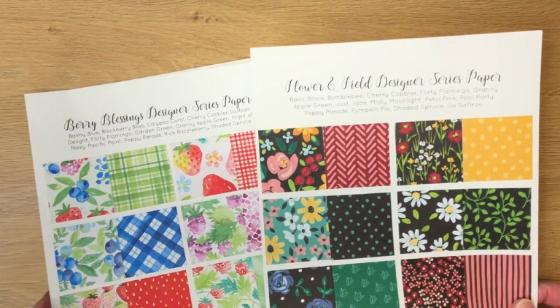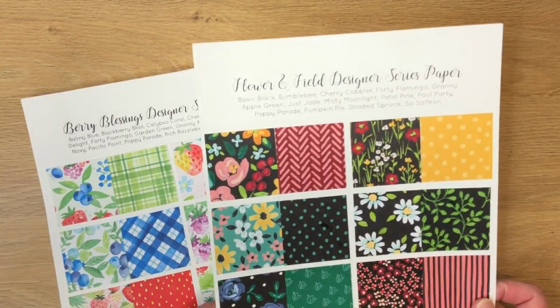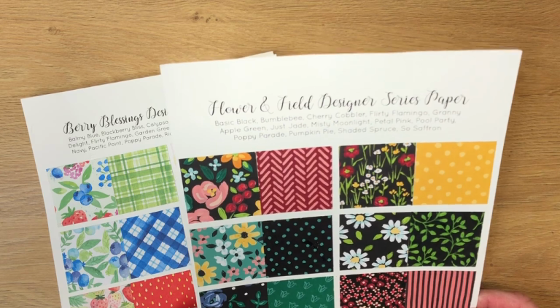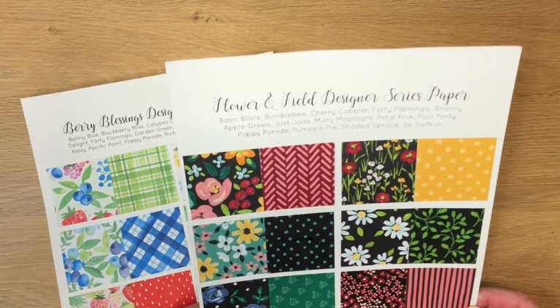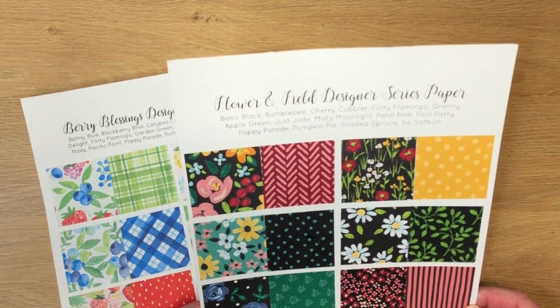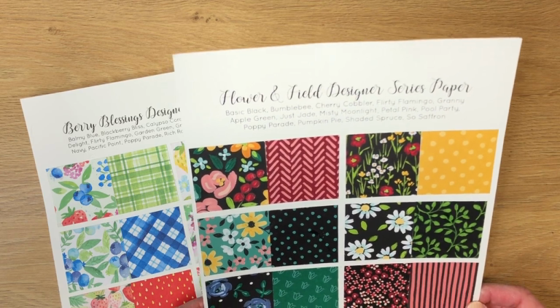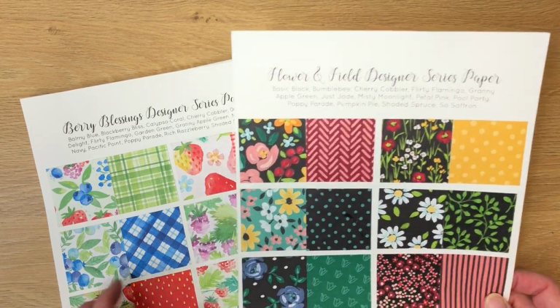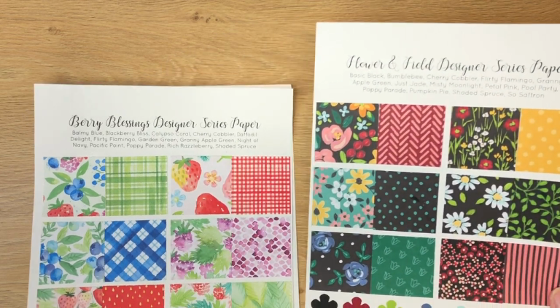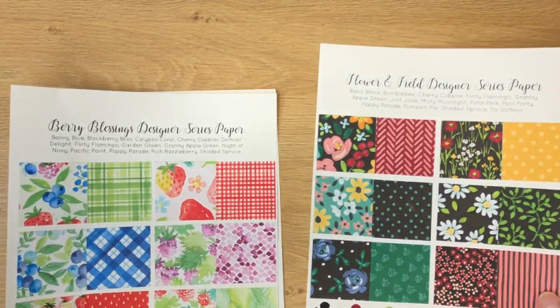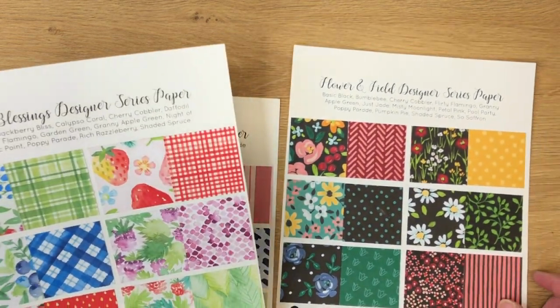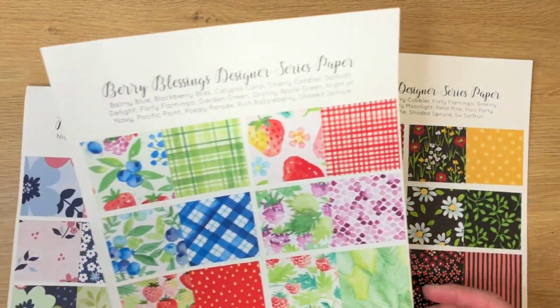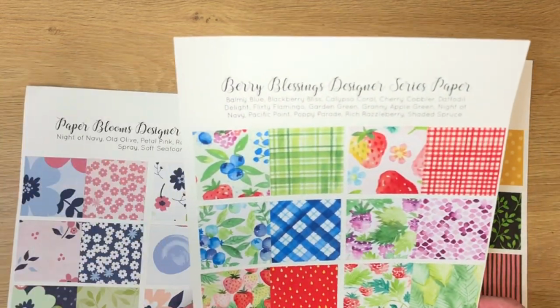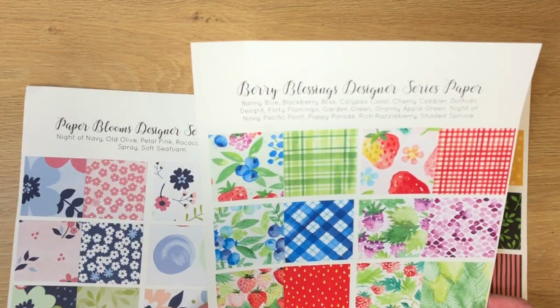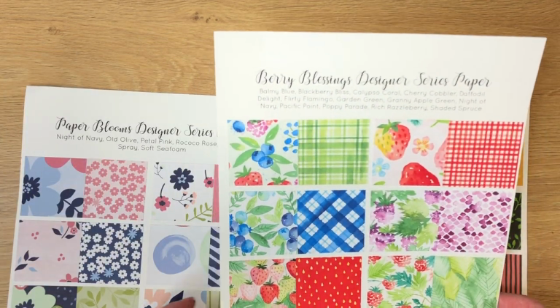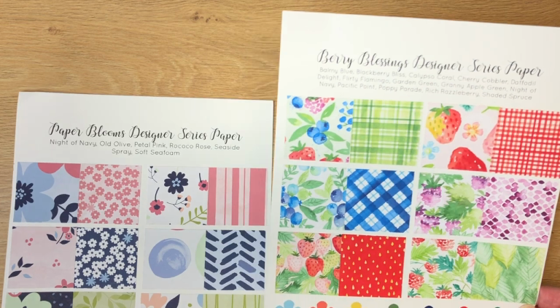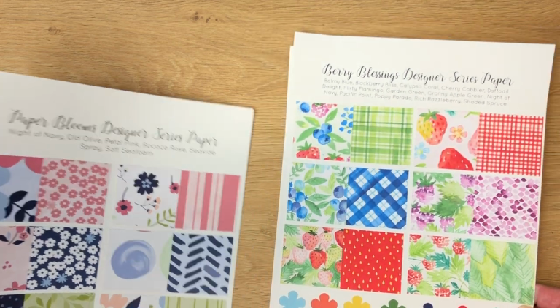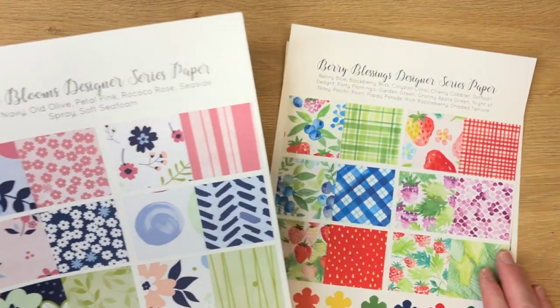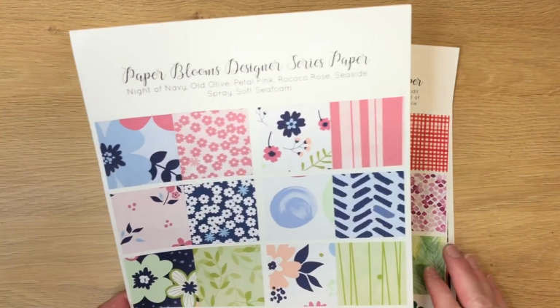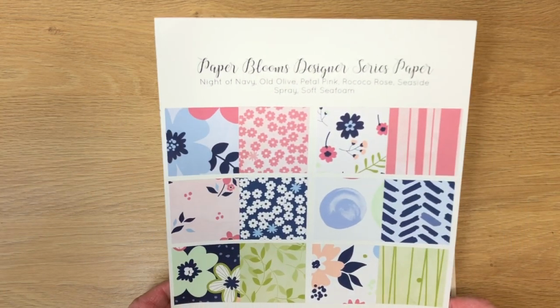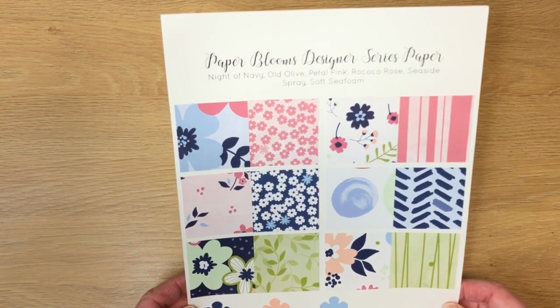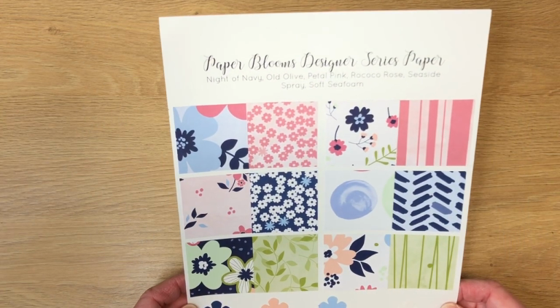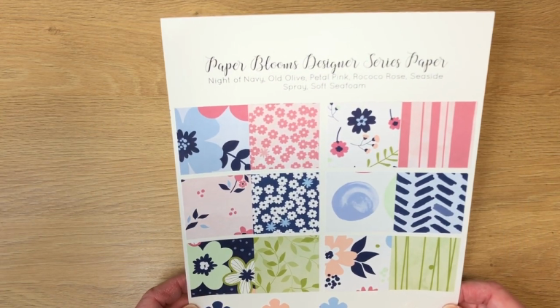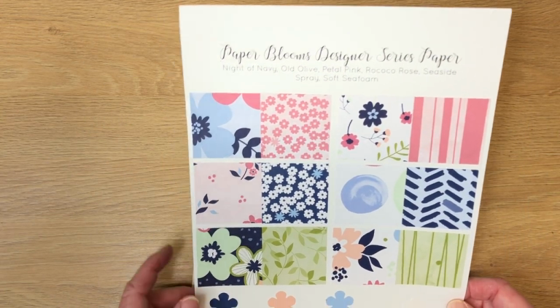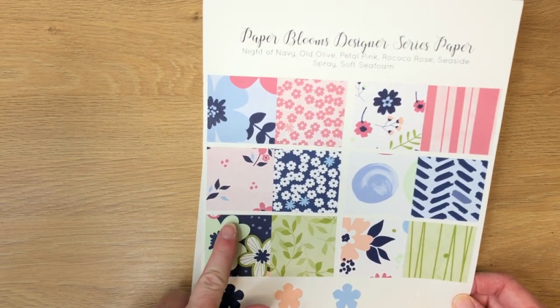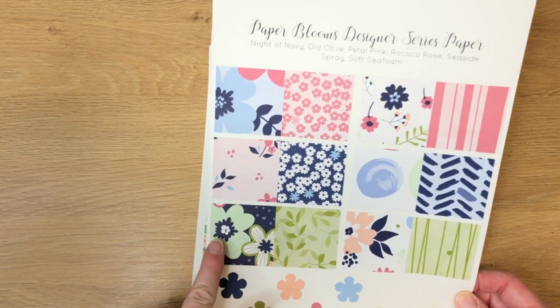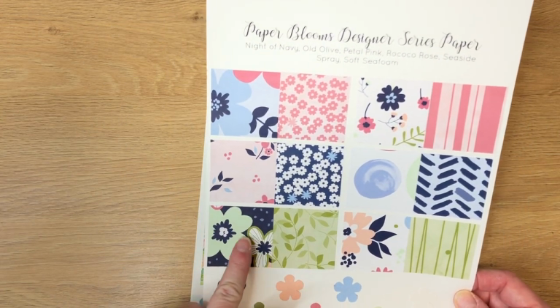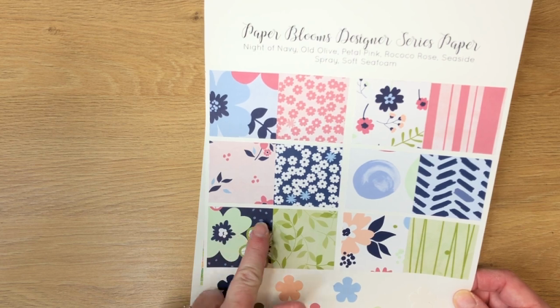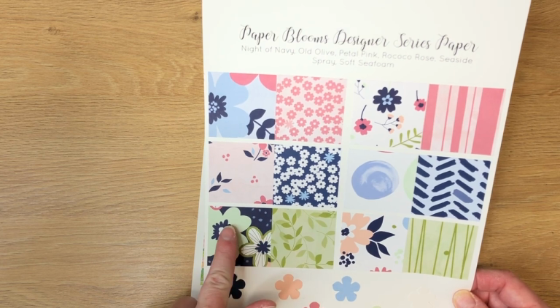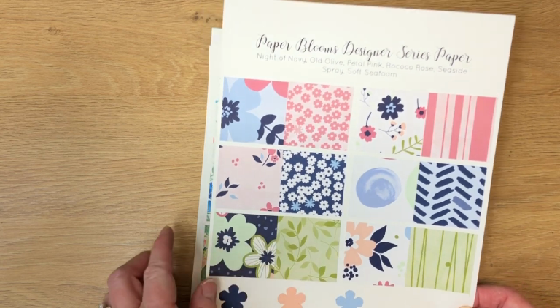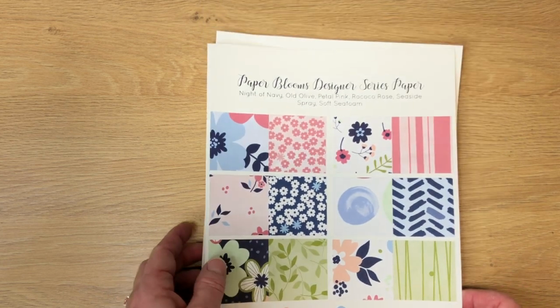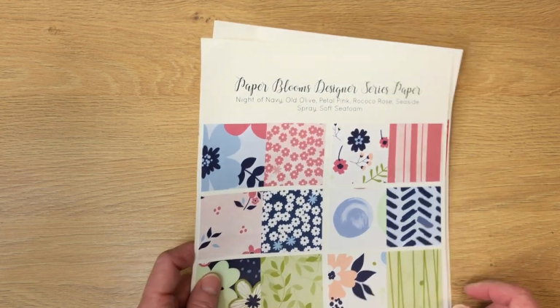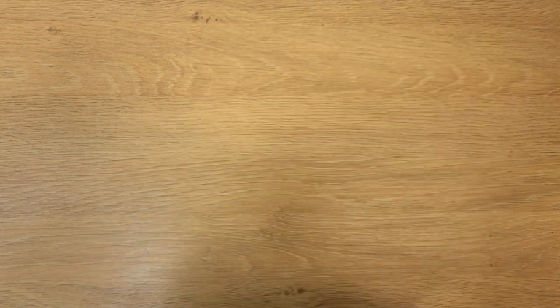Here's the Flower and Field Designer Series Paper, here's Berry Blossoms, and the paper we're going to be using today and working on is Paper Blooms — specifically this one down here, the darker Night of Navy color.